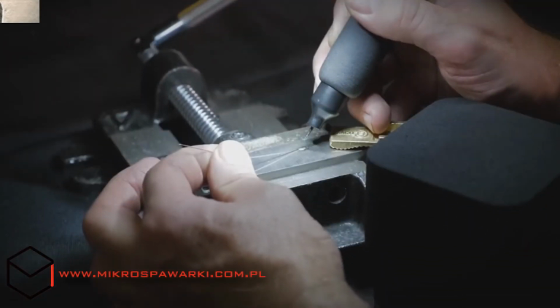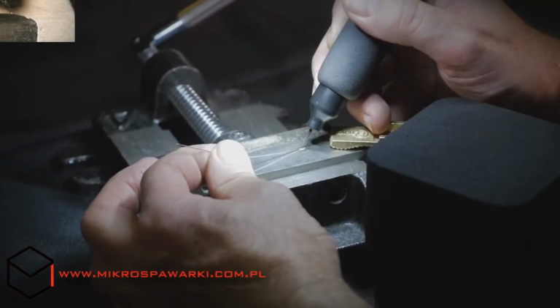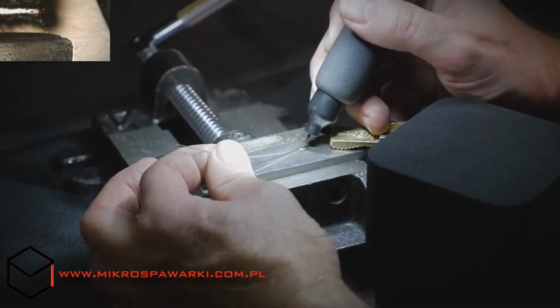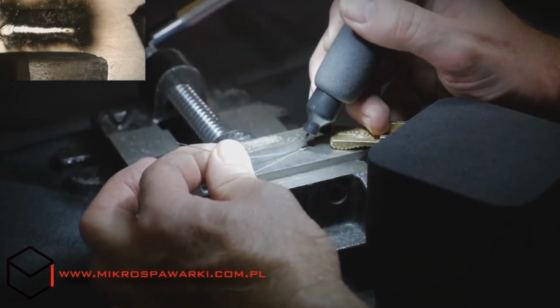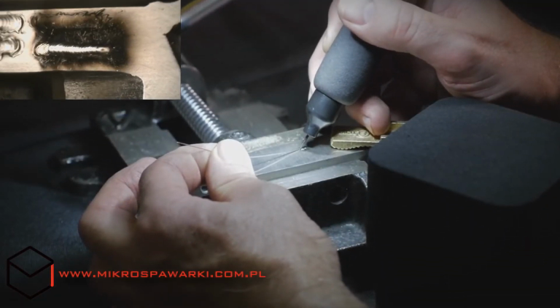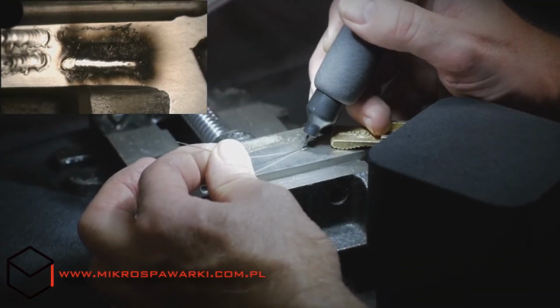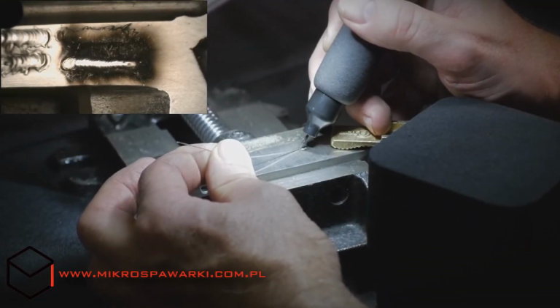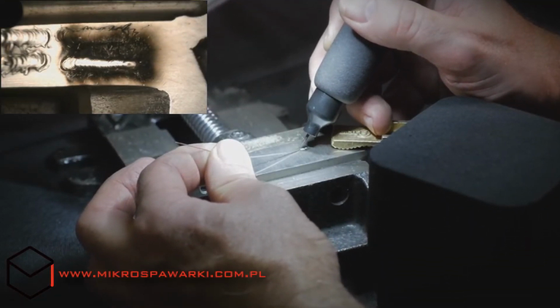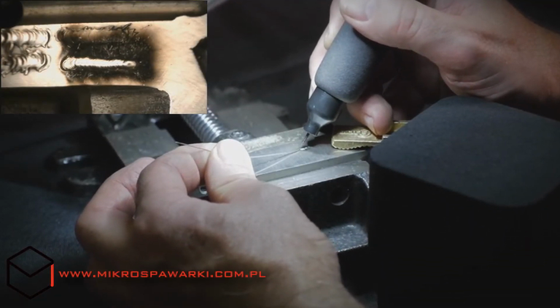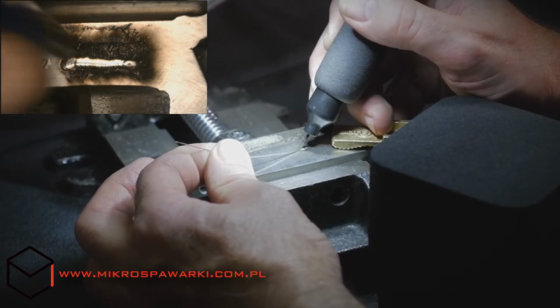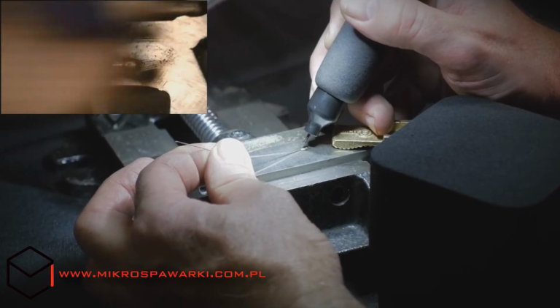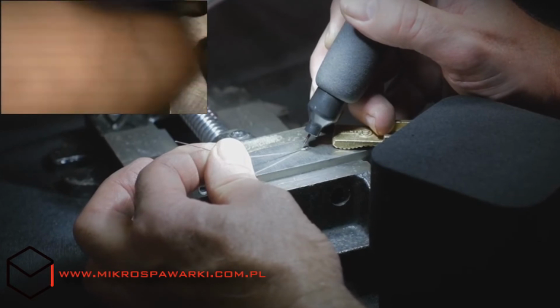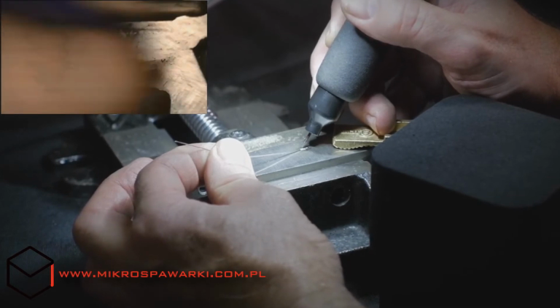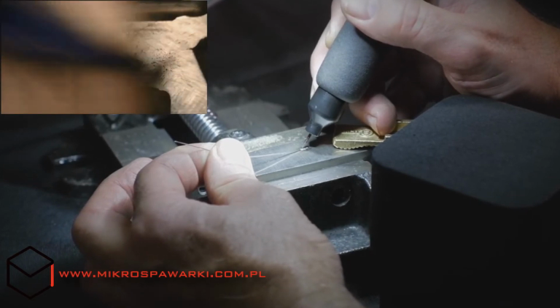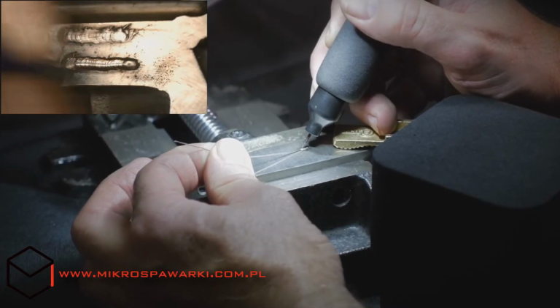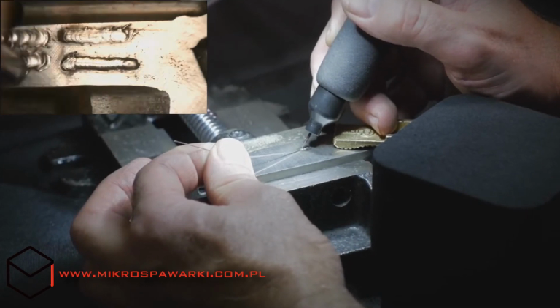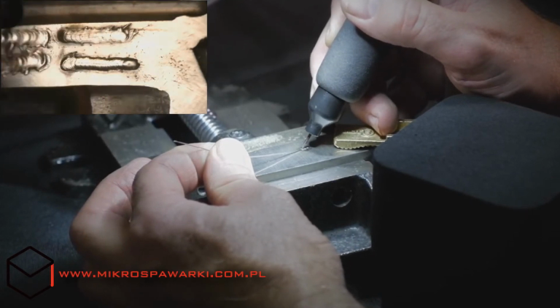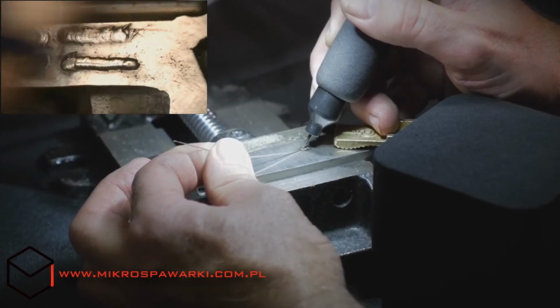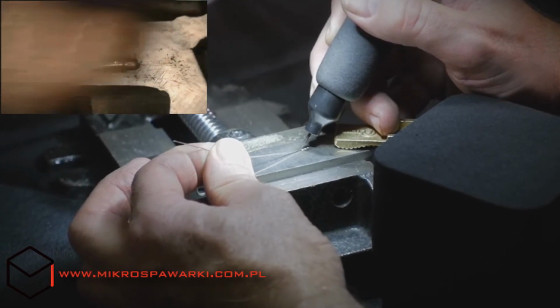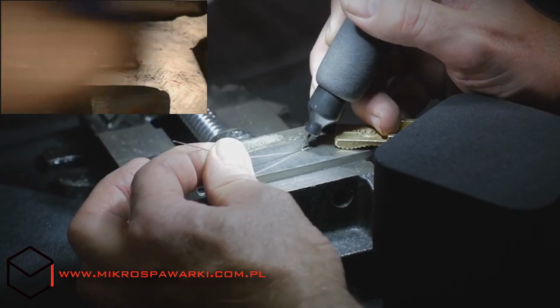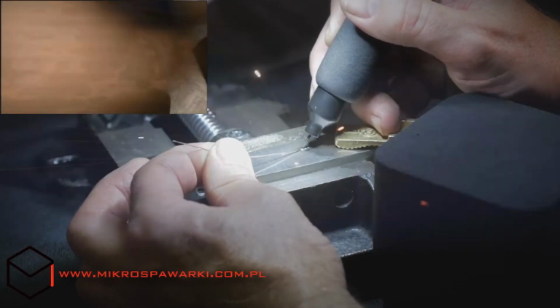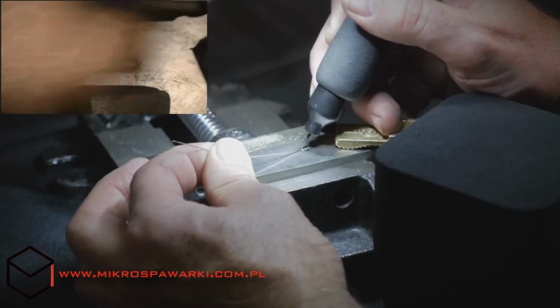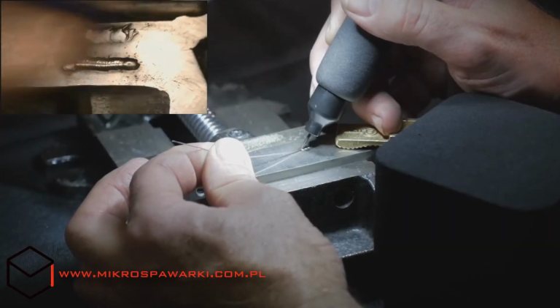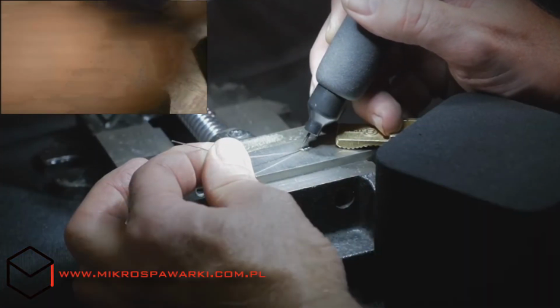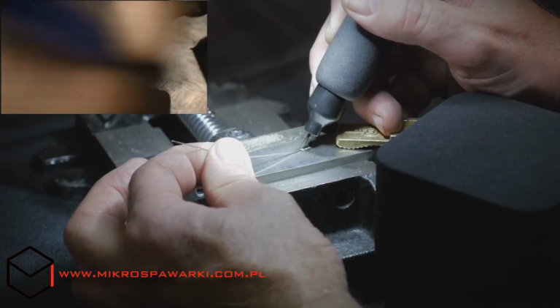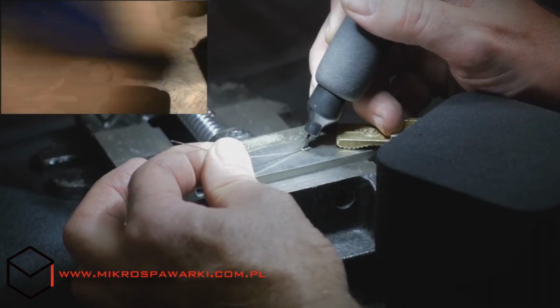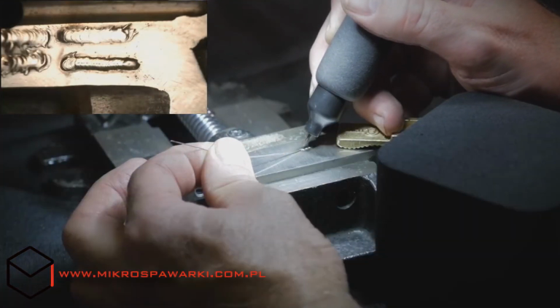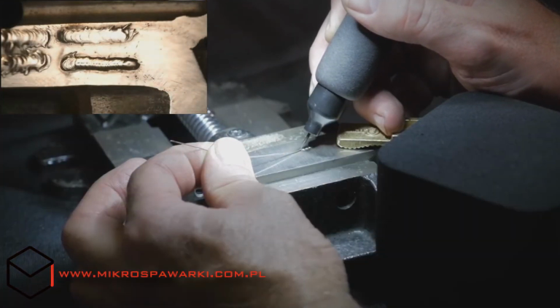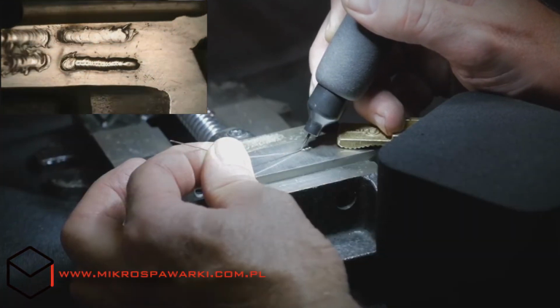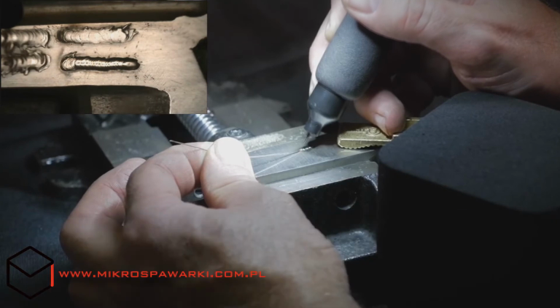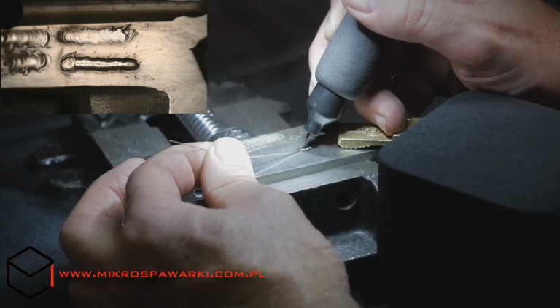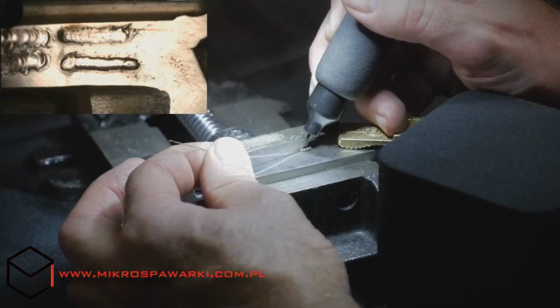The Lase One Micro Welder uses a plasma-pulled arc welding process to produce a laser-quality weld on a variety of surfaces.